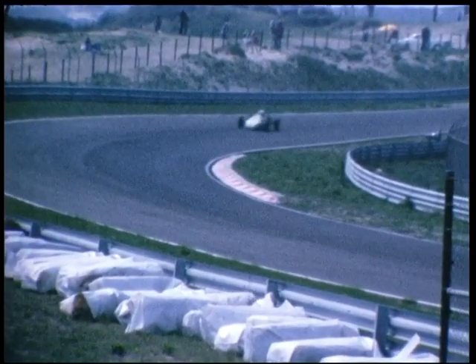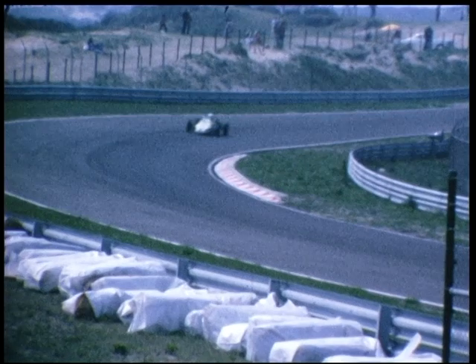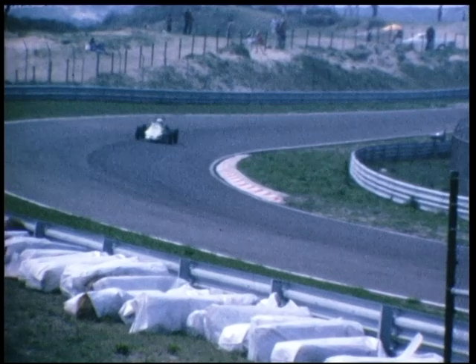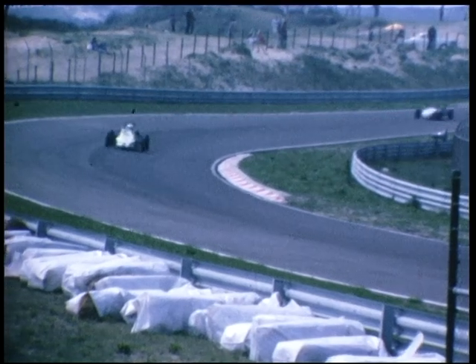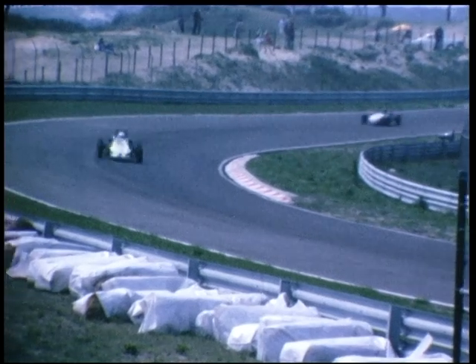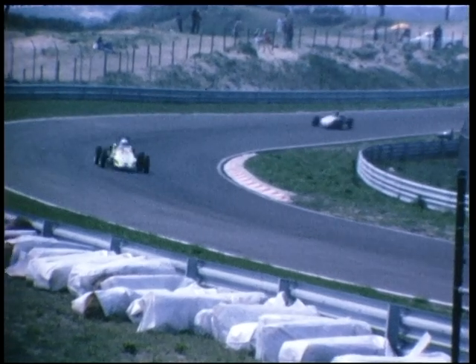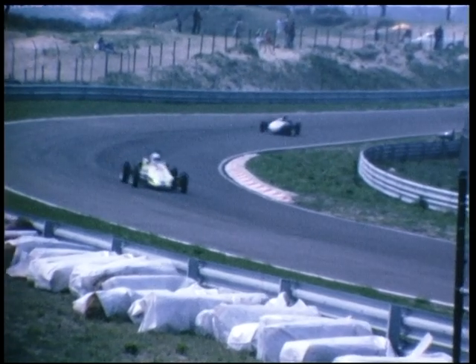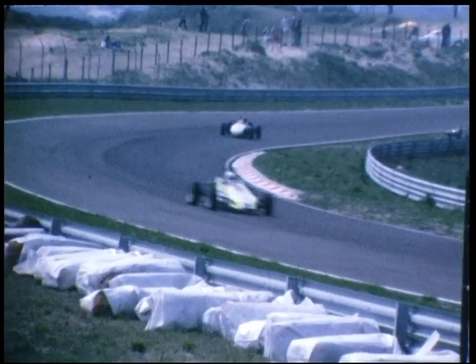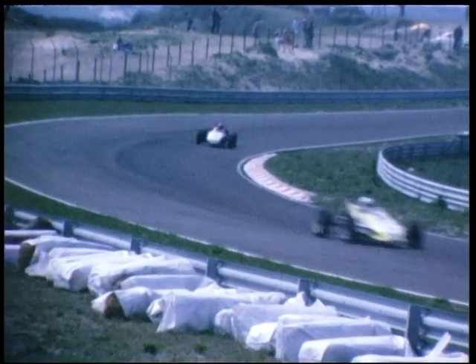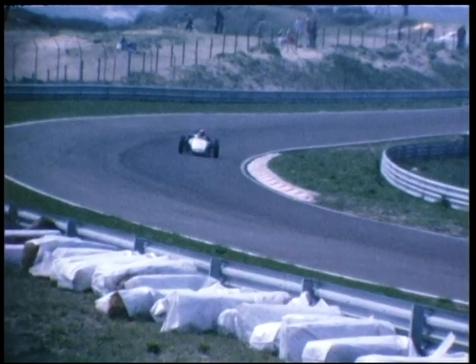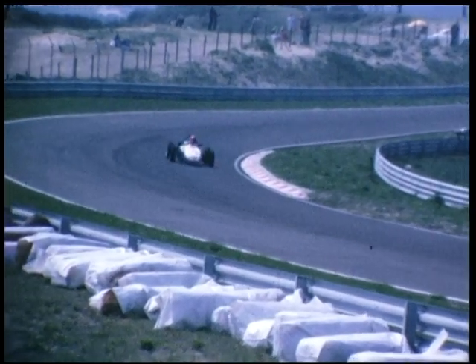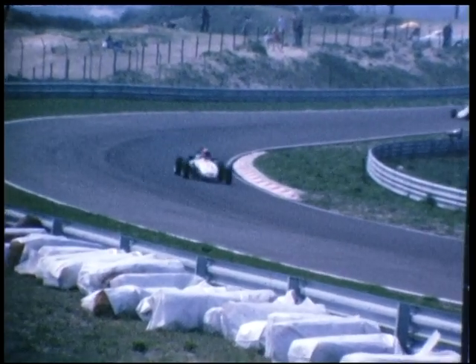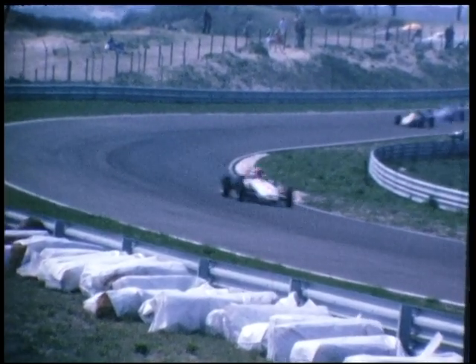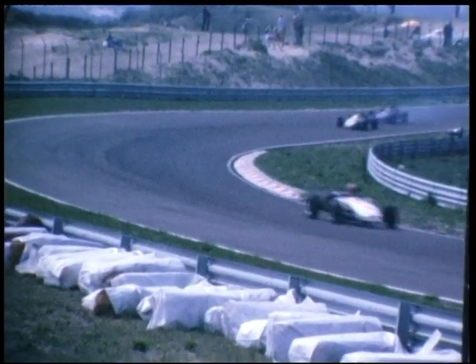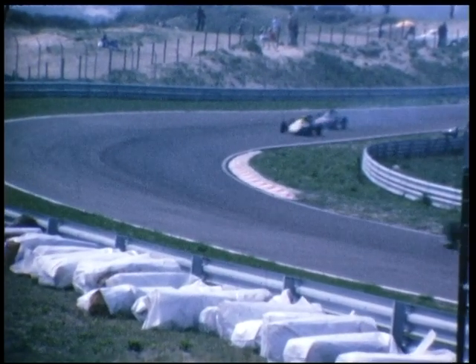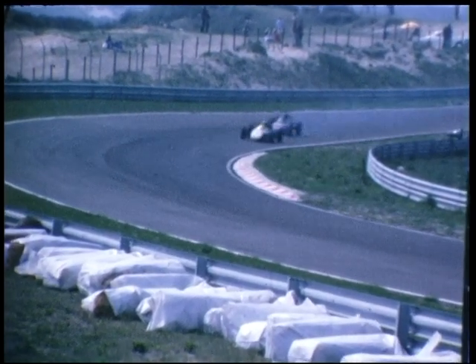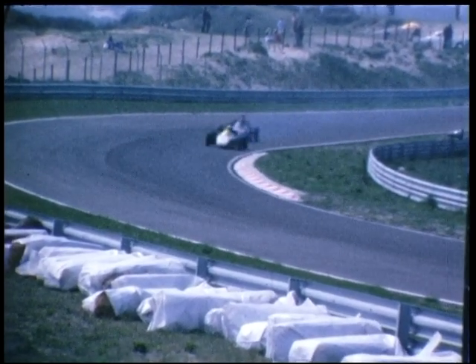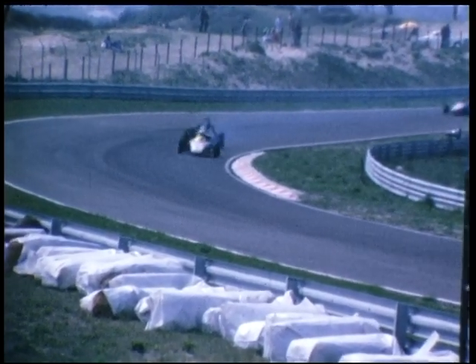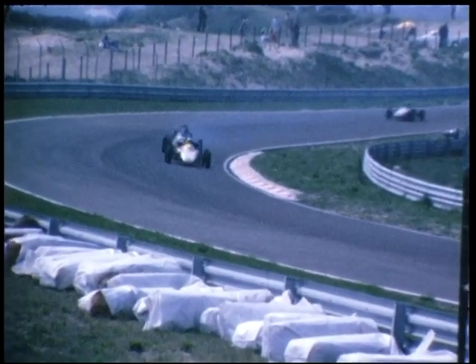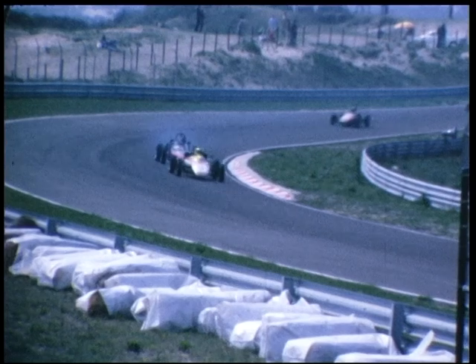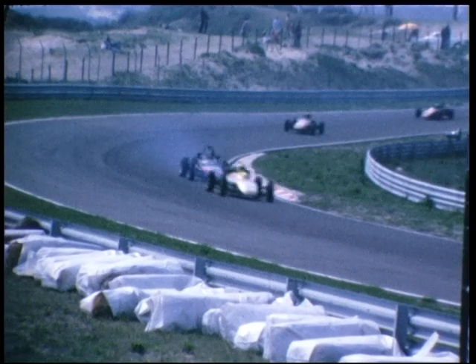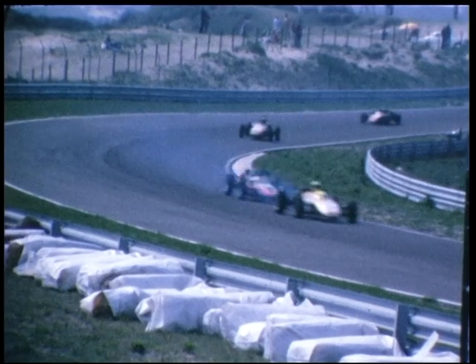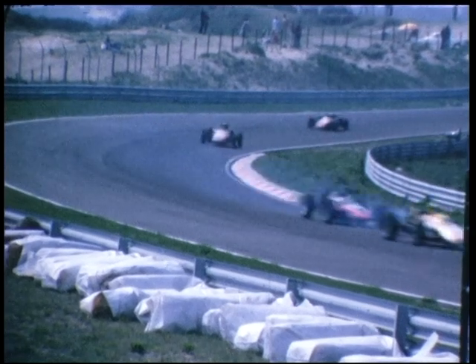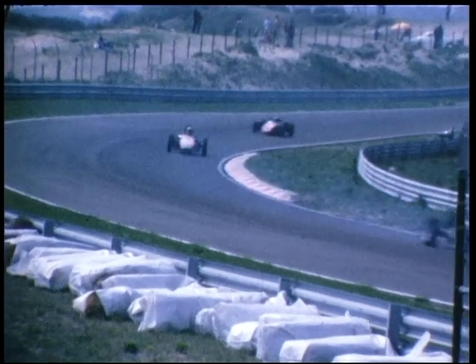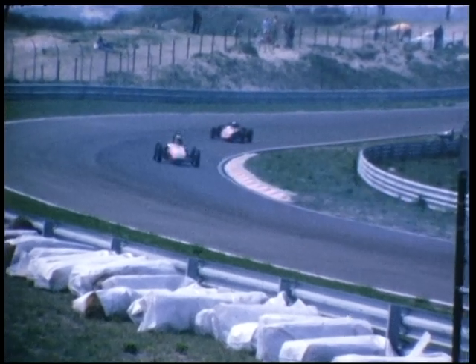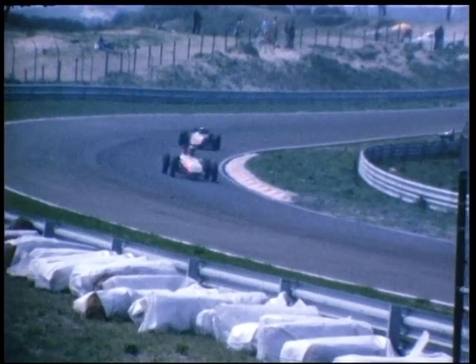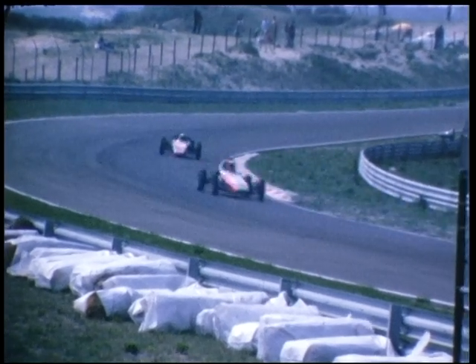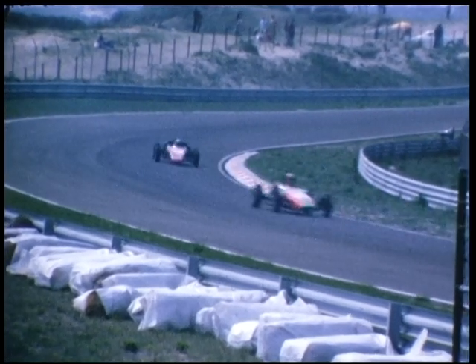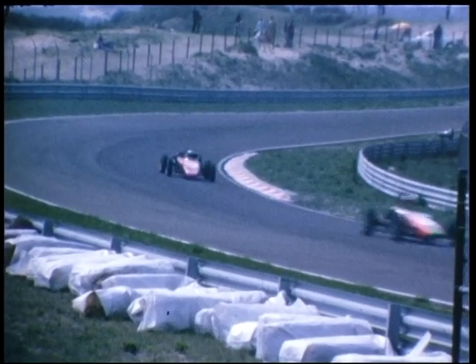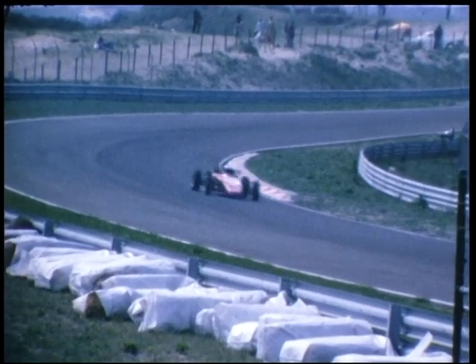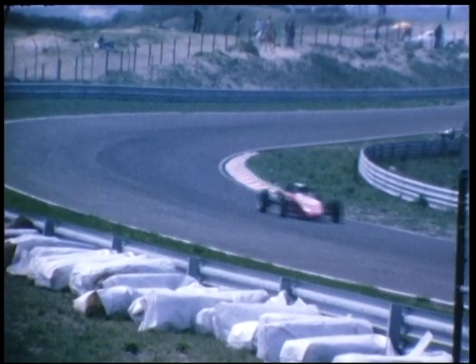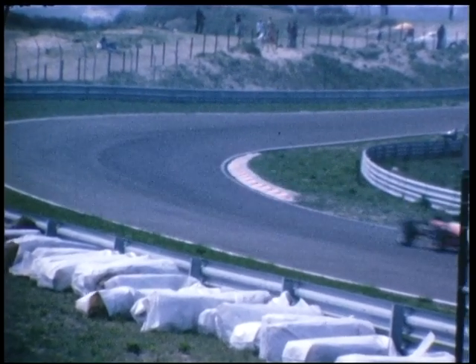Die dus geprepareerd mogen worden. Dubbele carburateurs mogen erop. De gewone koeling is er afgehaald. Daarvoor in de plaats zitten dus rijwindkoeling op.